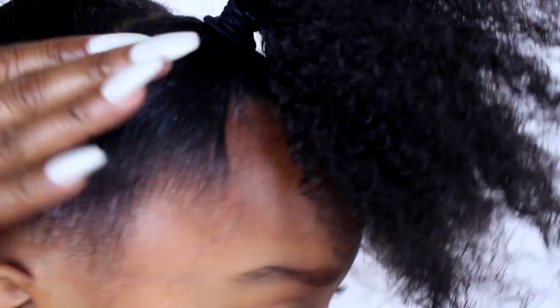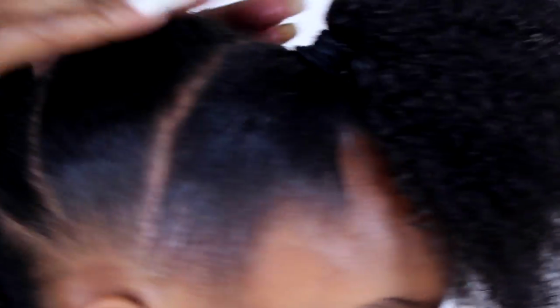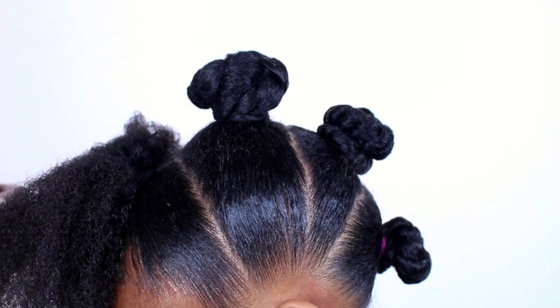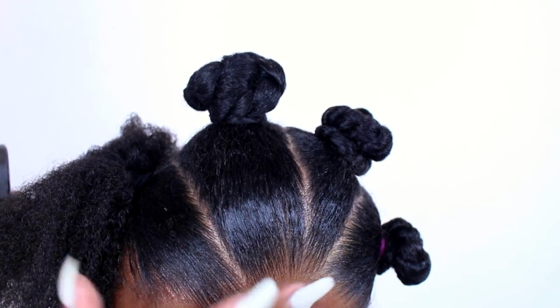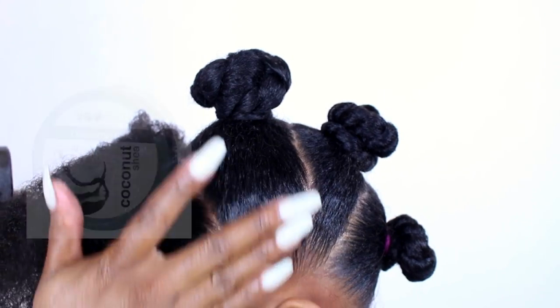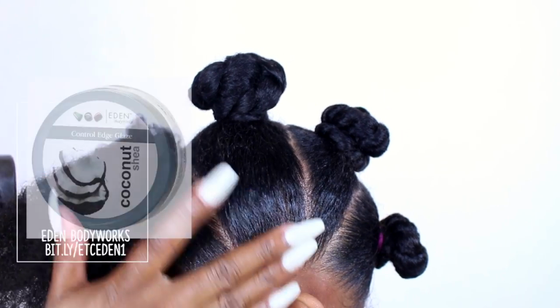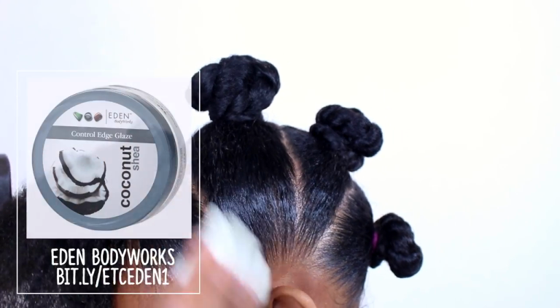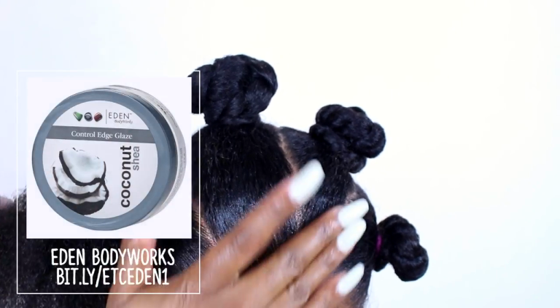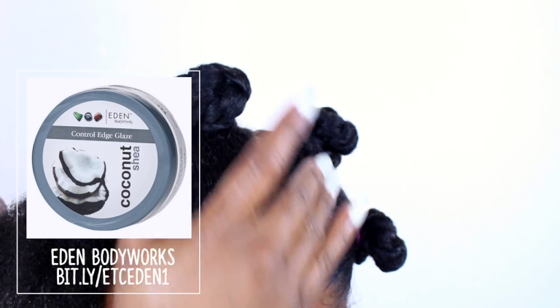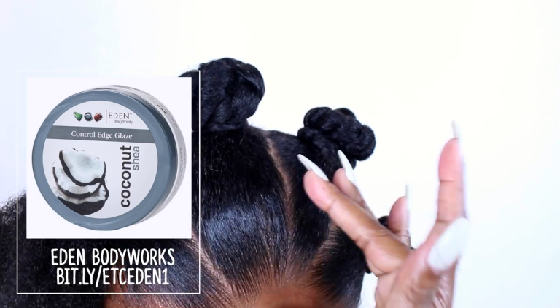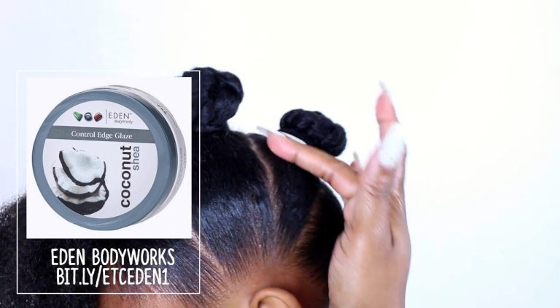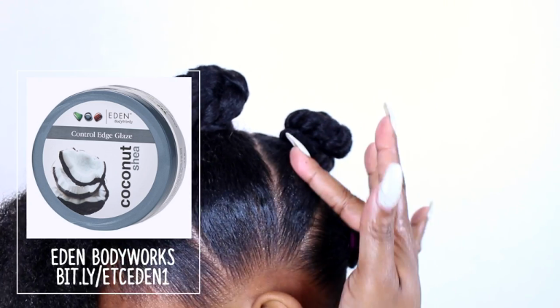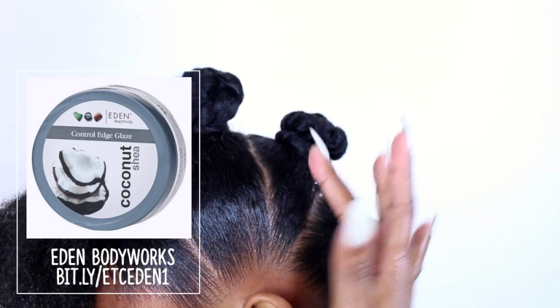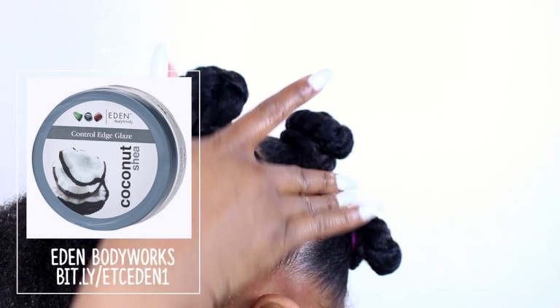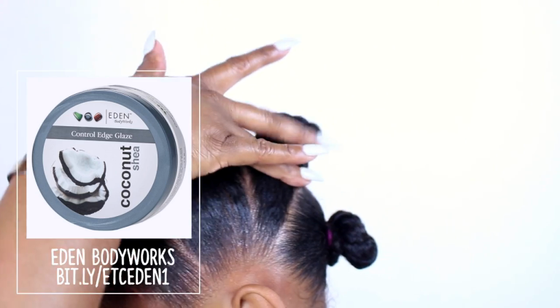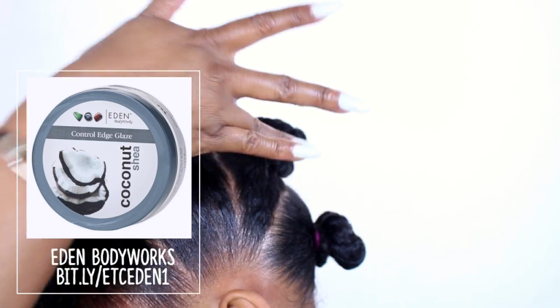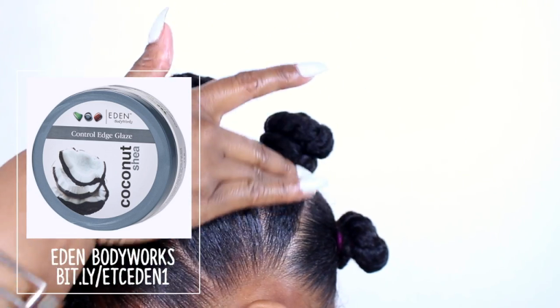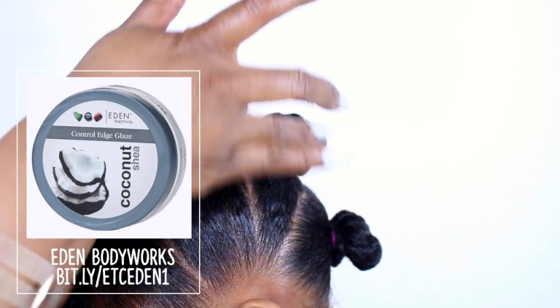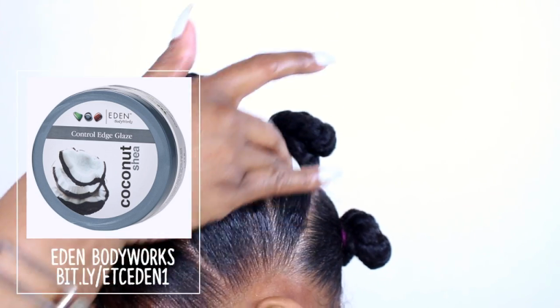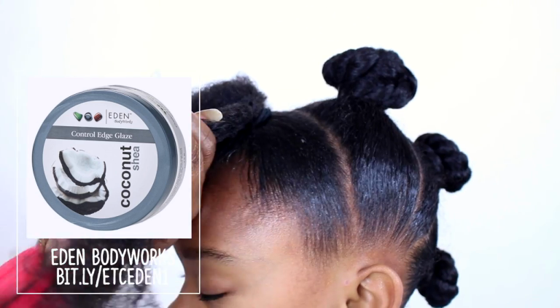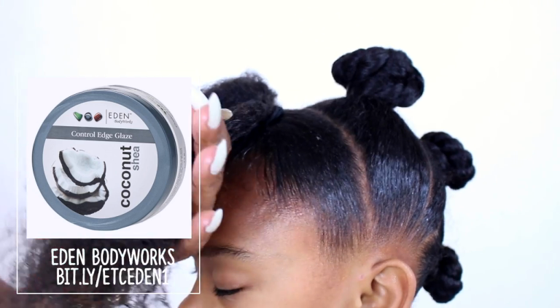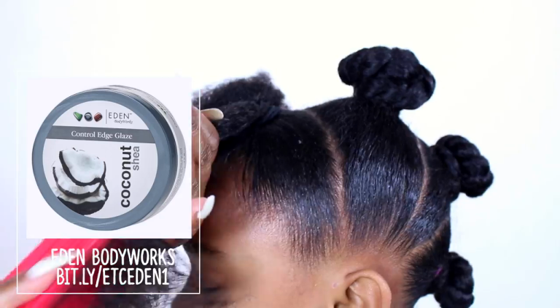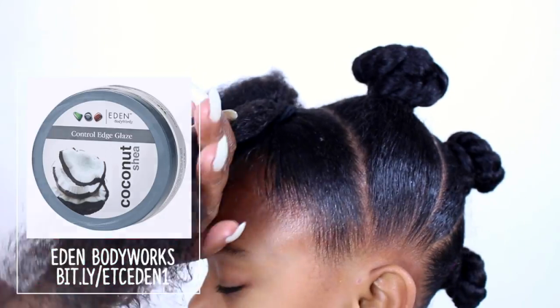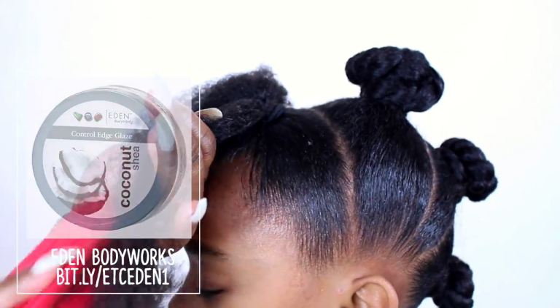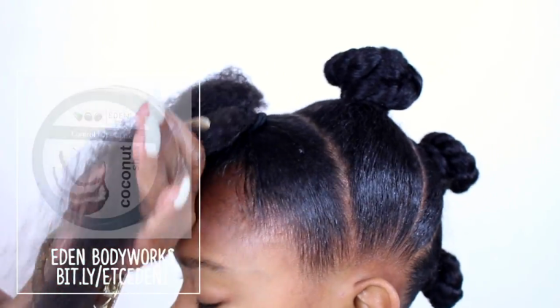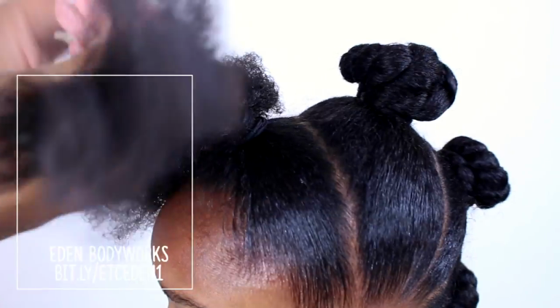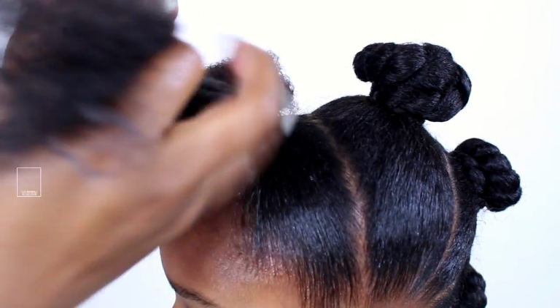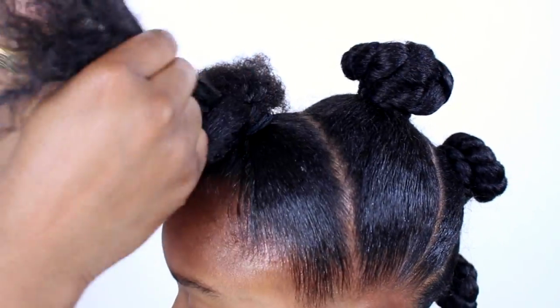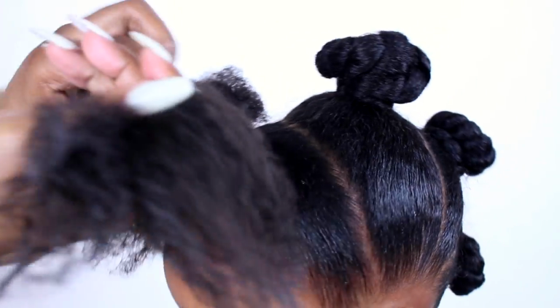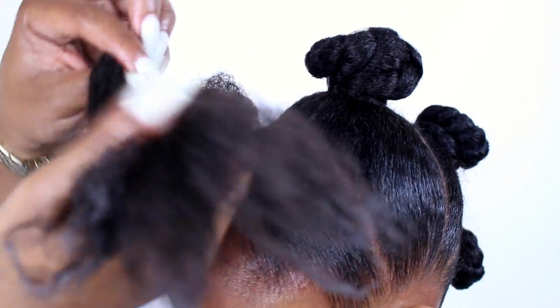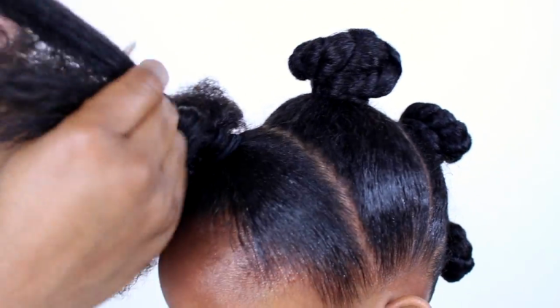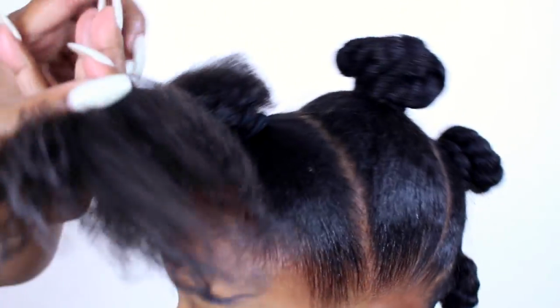The edge control that we're using is by Eden Body Works — this is from their Coconut Shea collection. It's amazing, it leaves no residue, and it really holds for a long time.